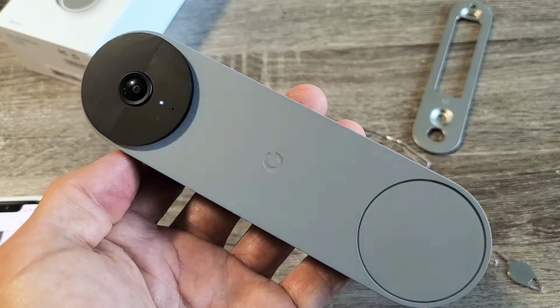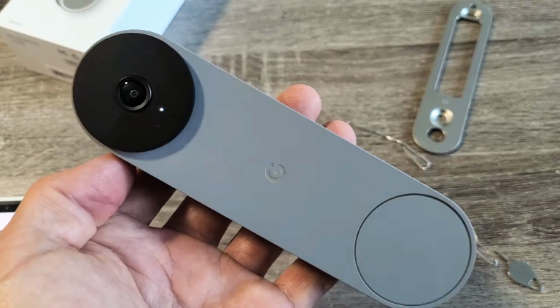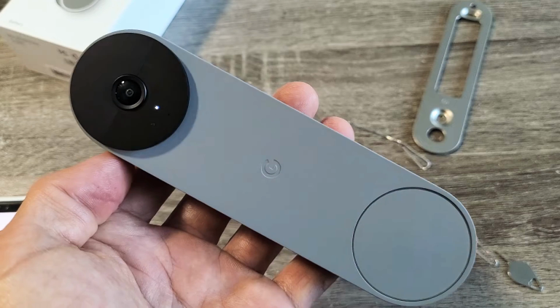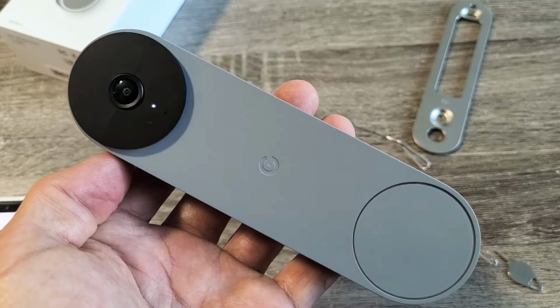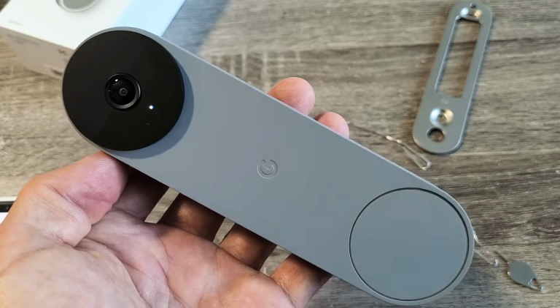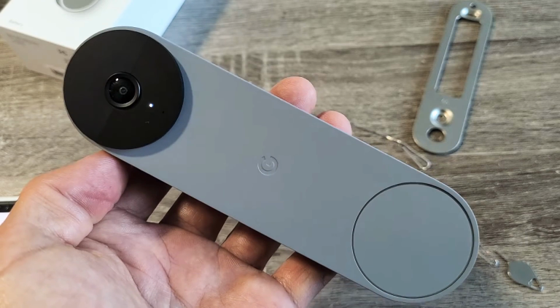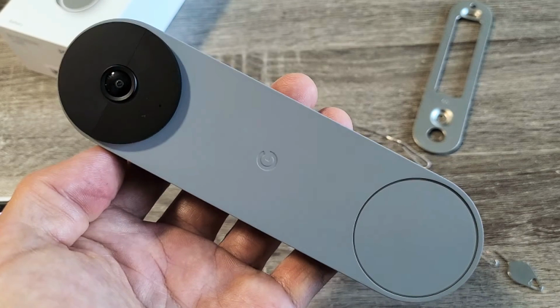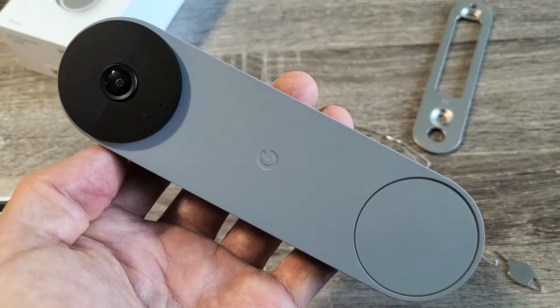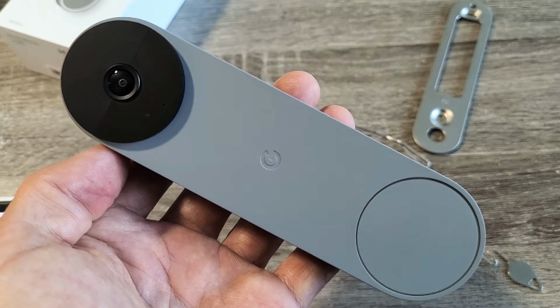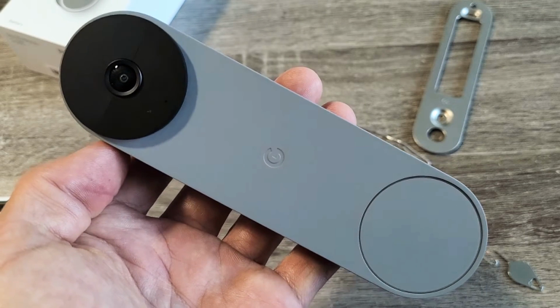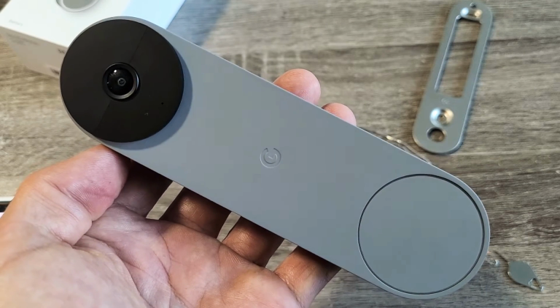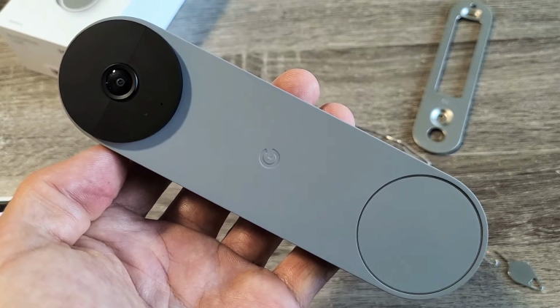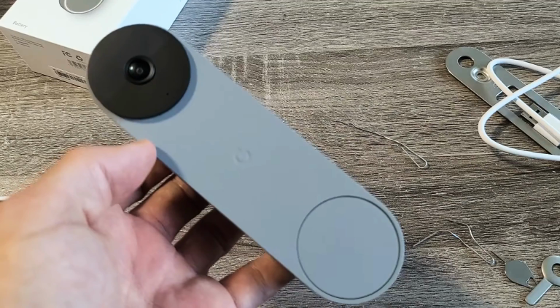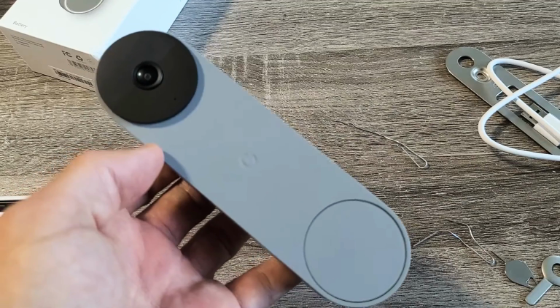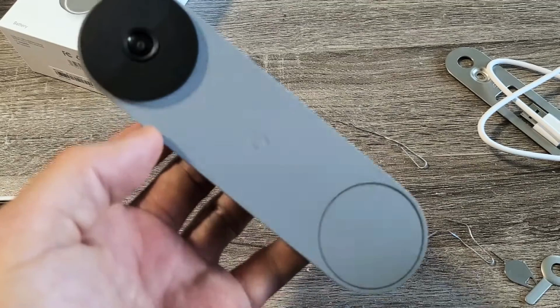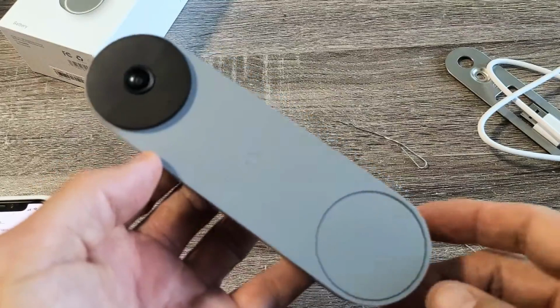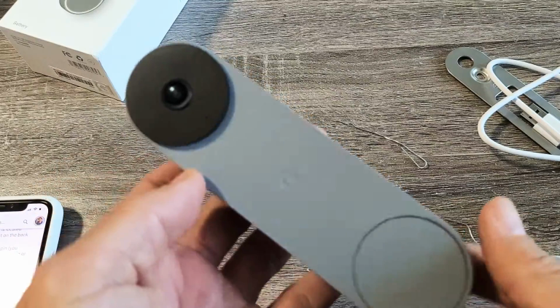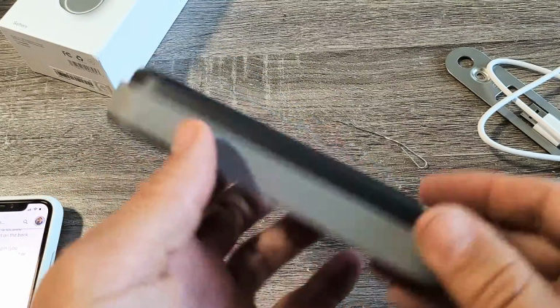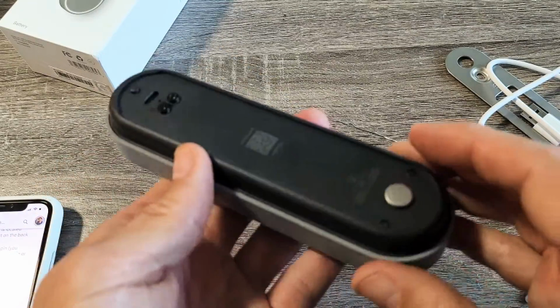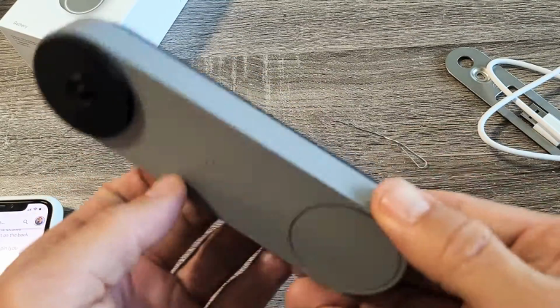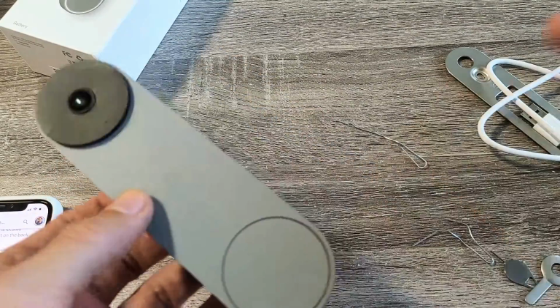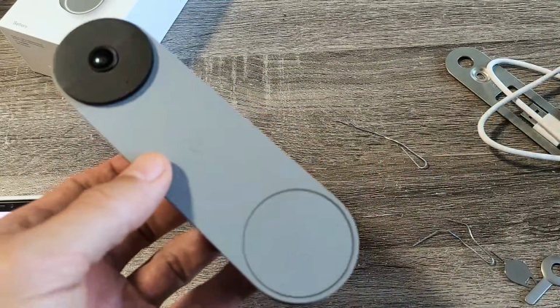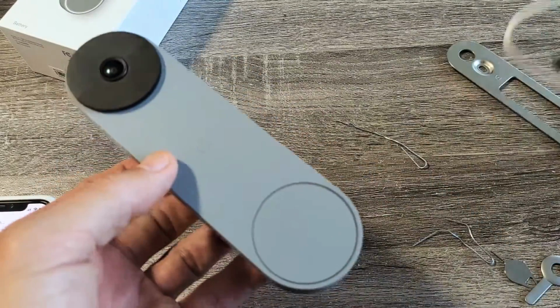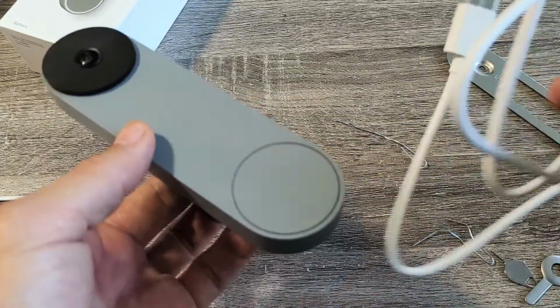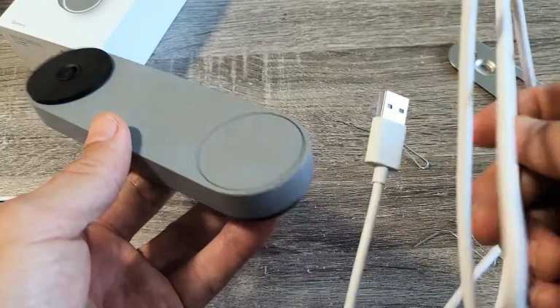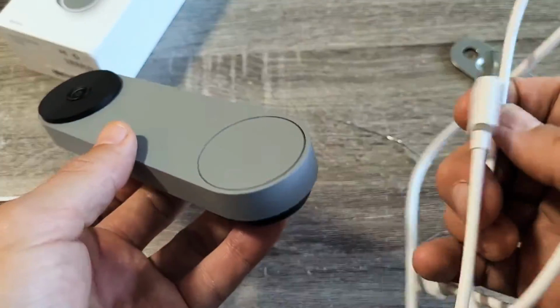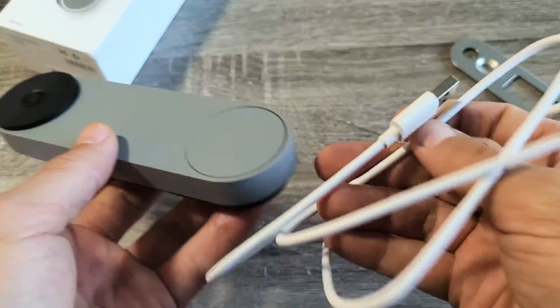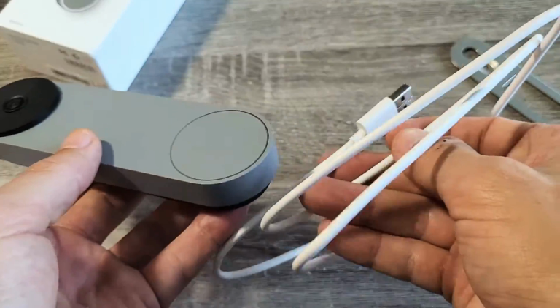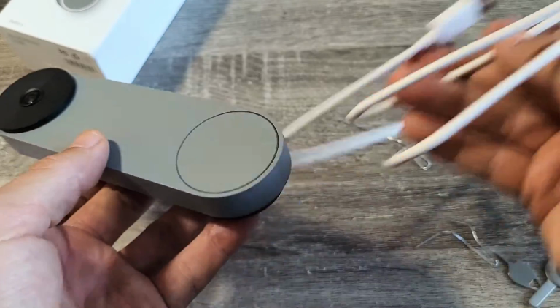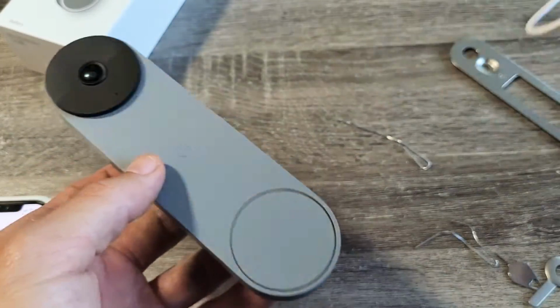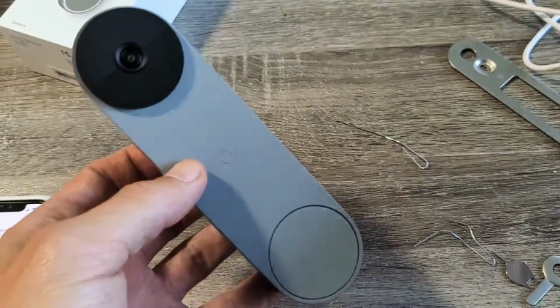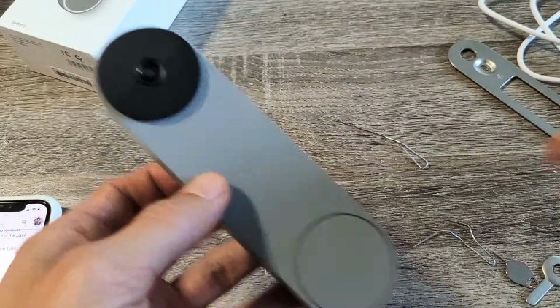The light just turned back on — white now — then went off again. And there we go, we just actually reset it. Now if you want to set it up again, don't forget we need to go ahead and plug it in first.